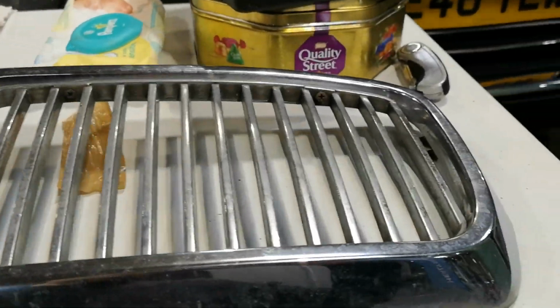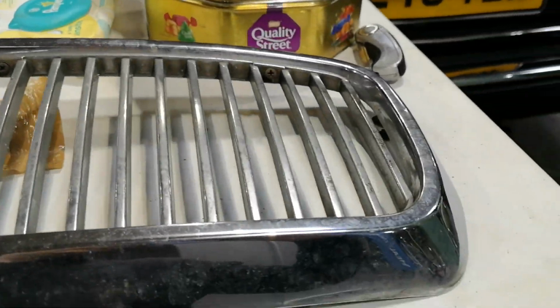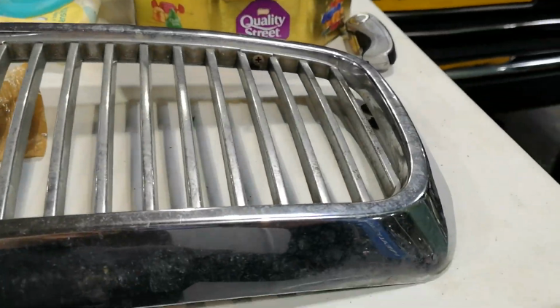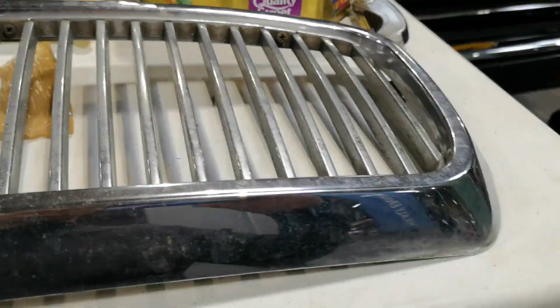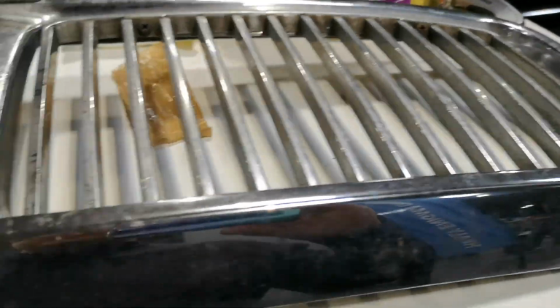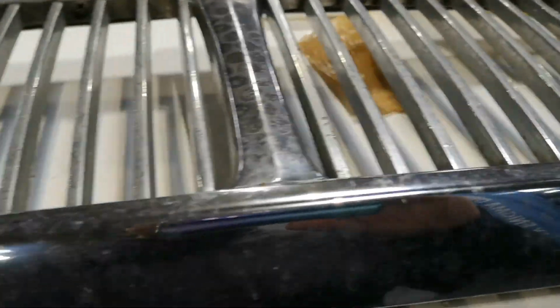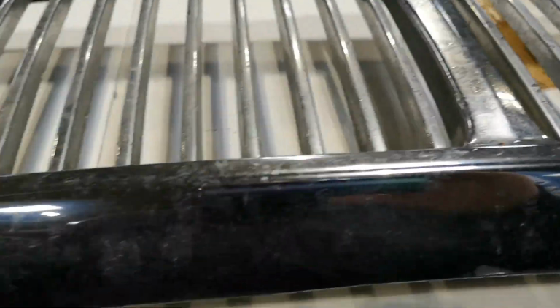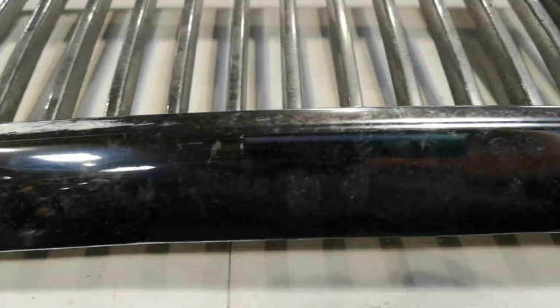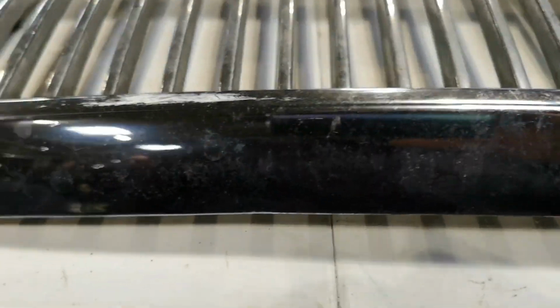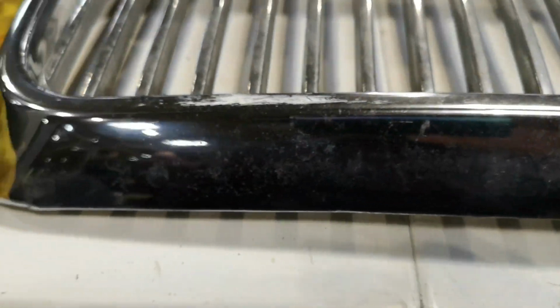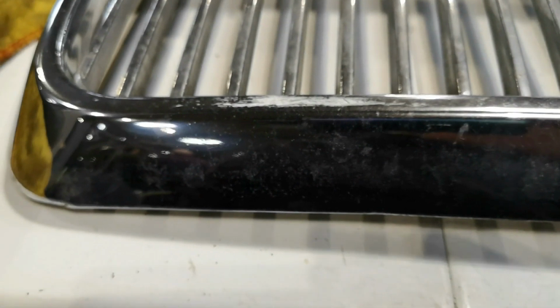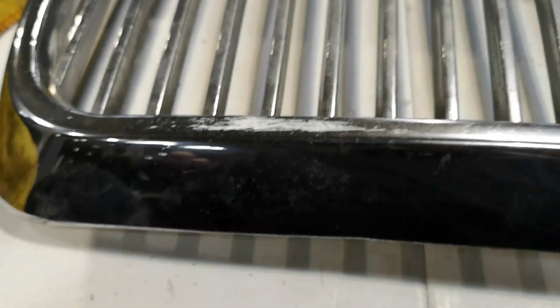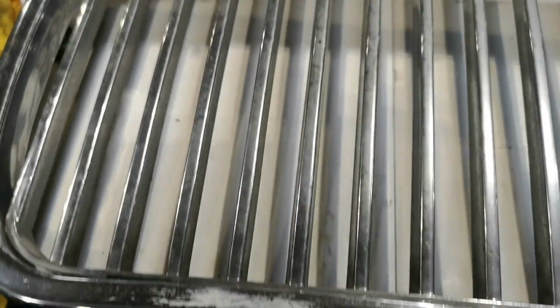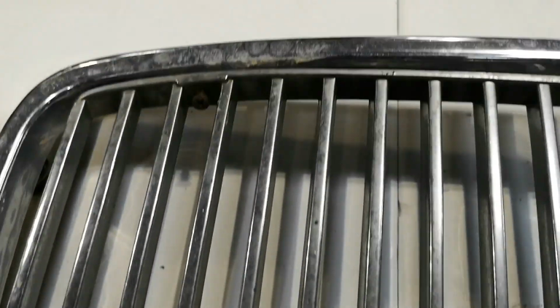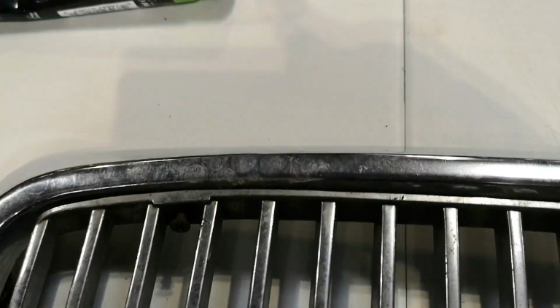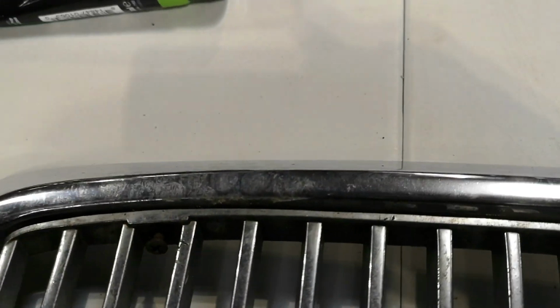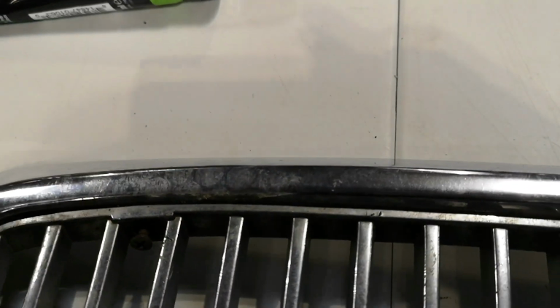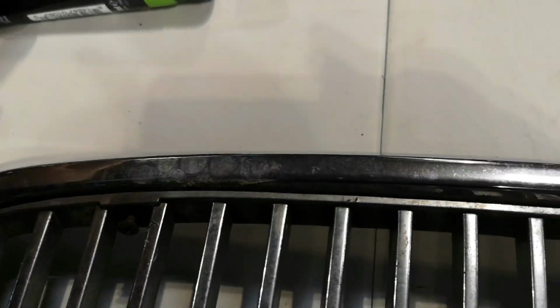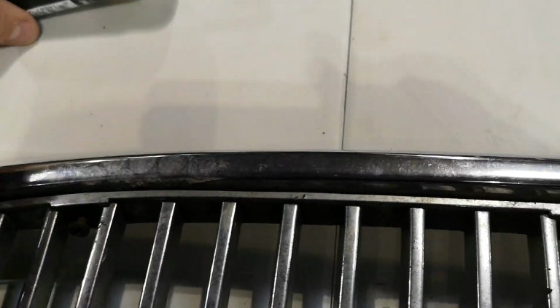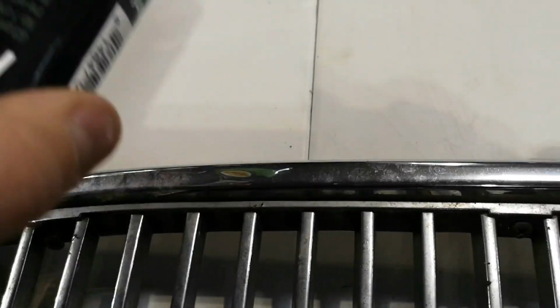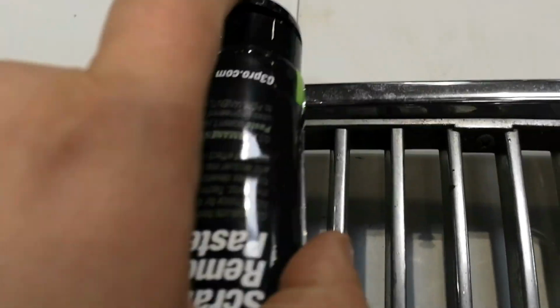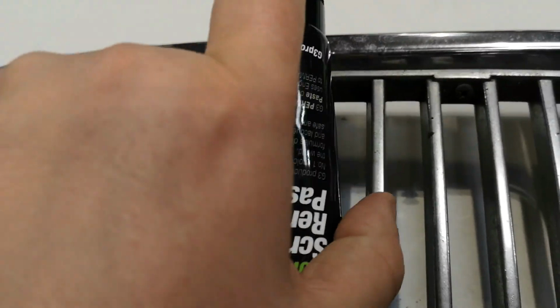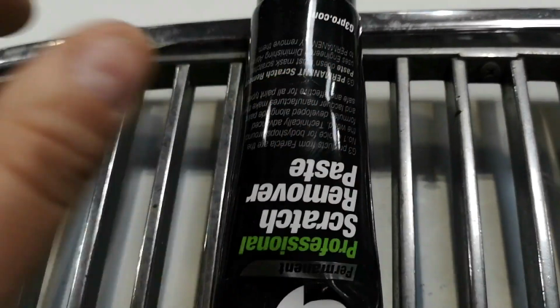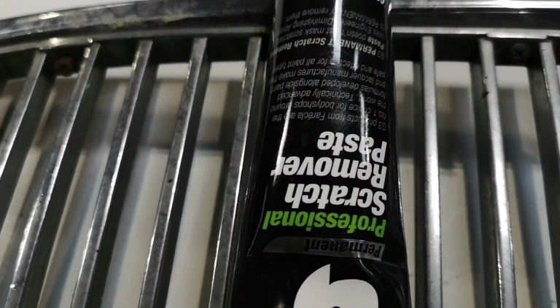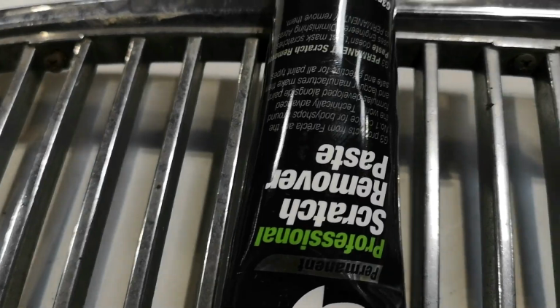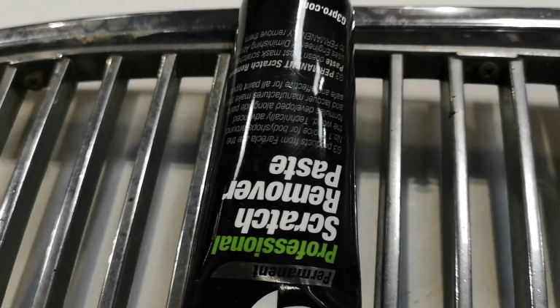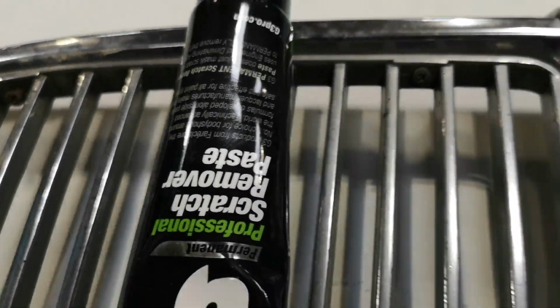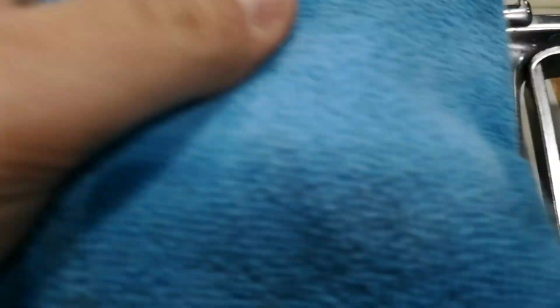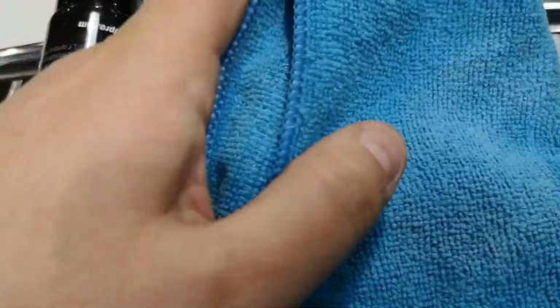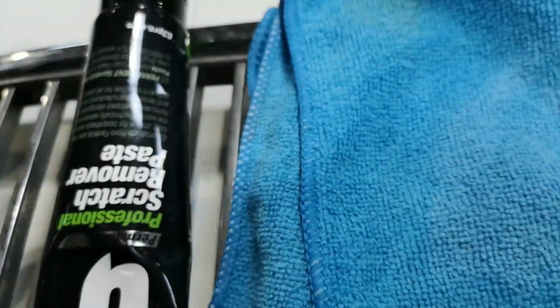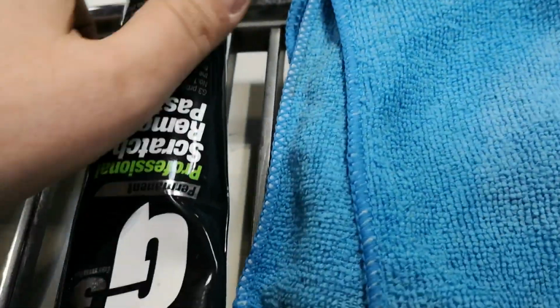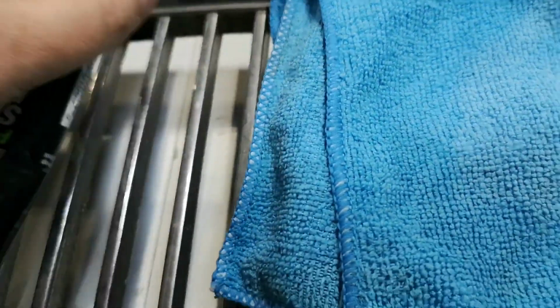In this video we're looking at replacing the front grille. I've got a replacement front grille here which, from what I understand, is in better condition than the one that's on the car at the moment.